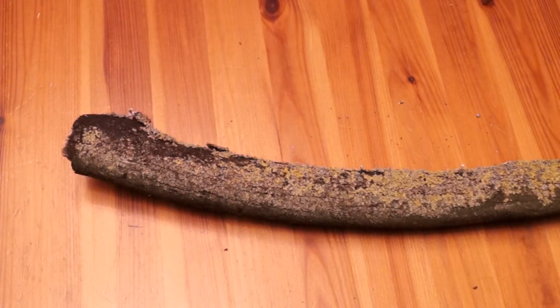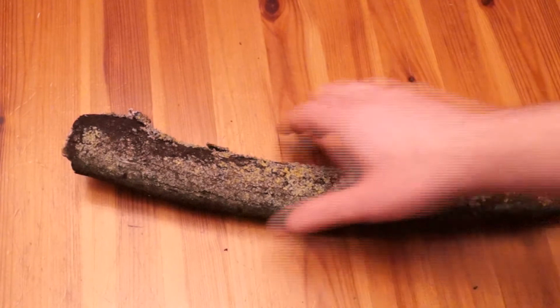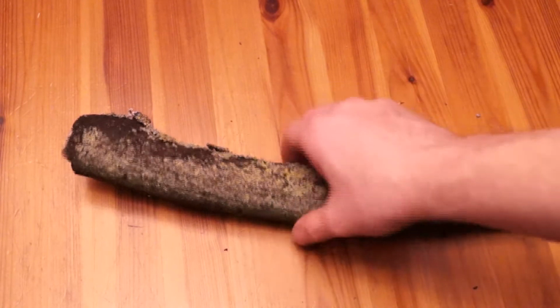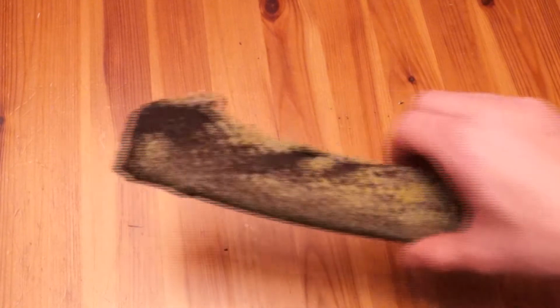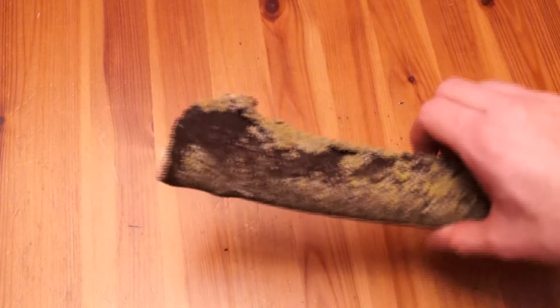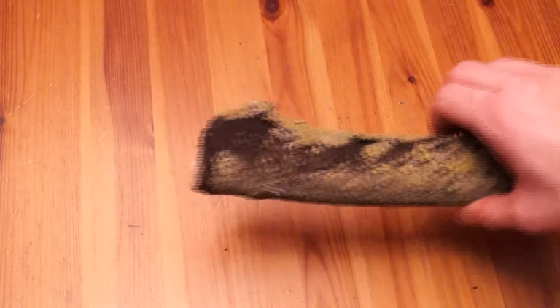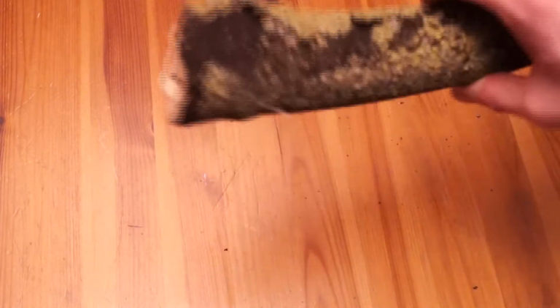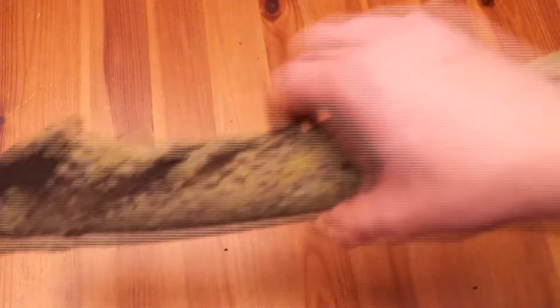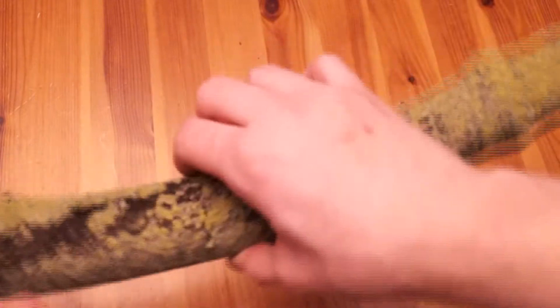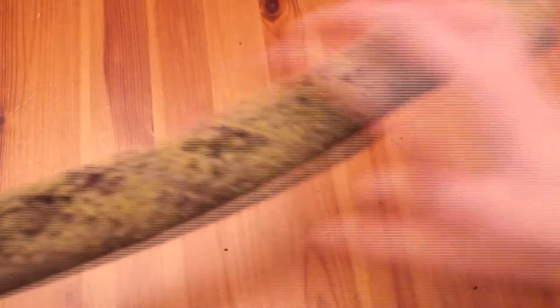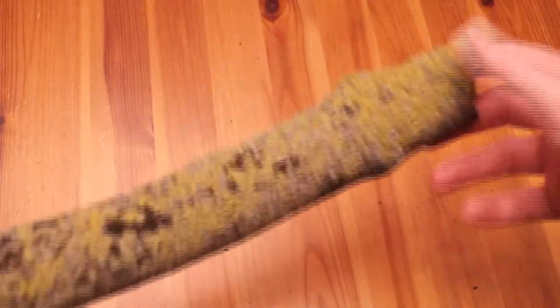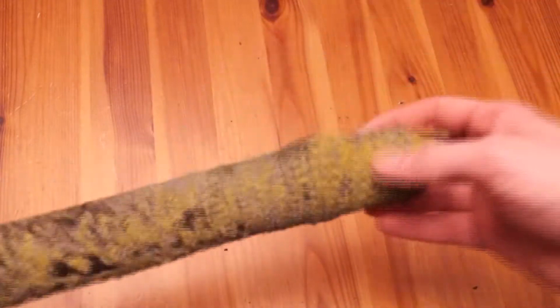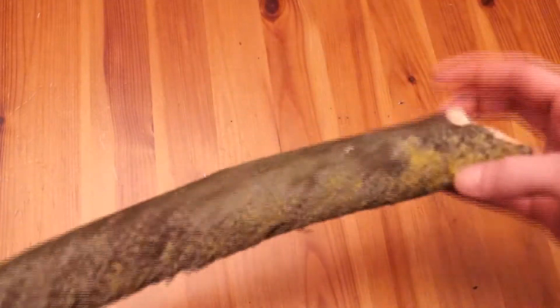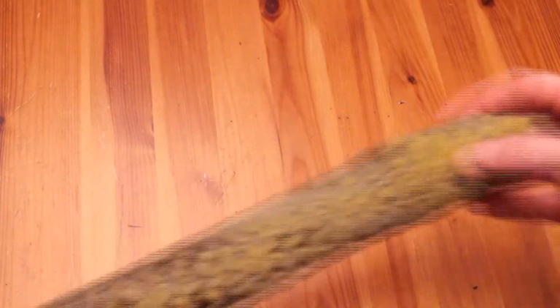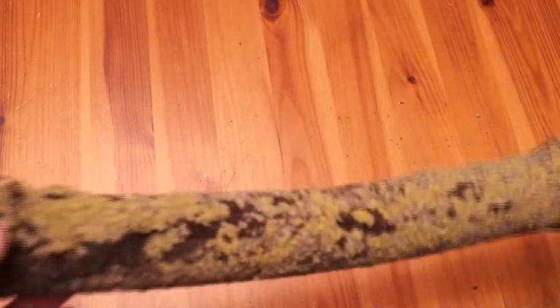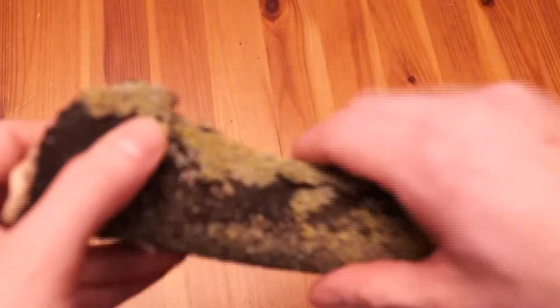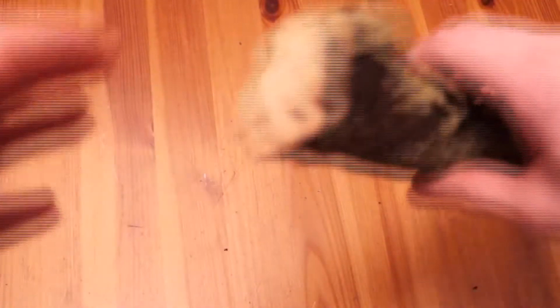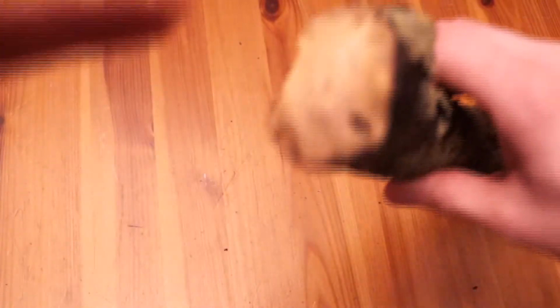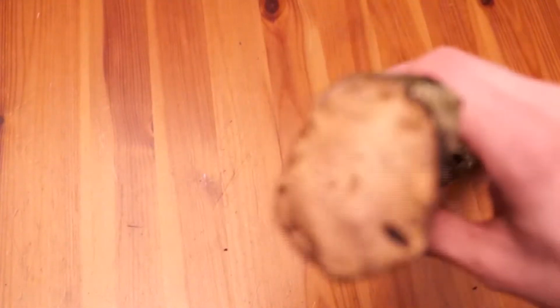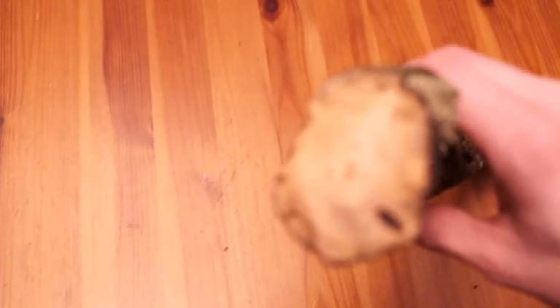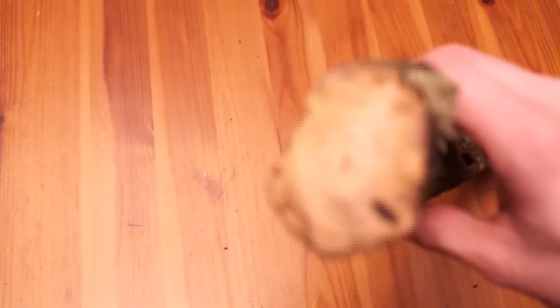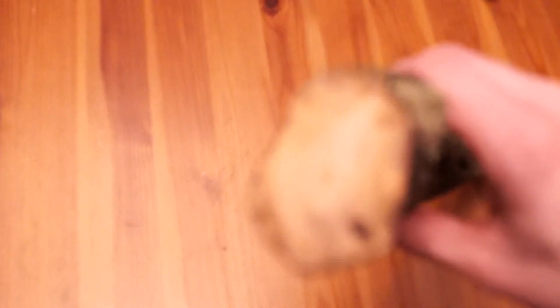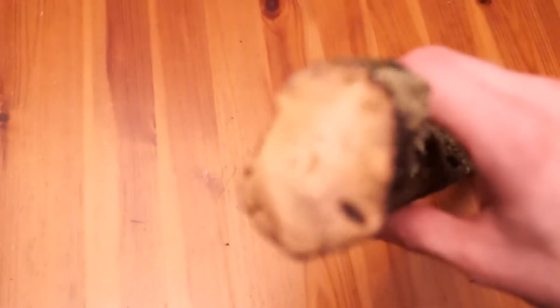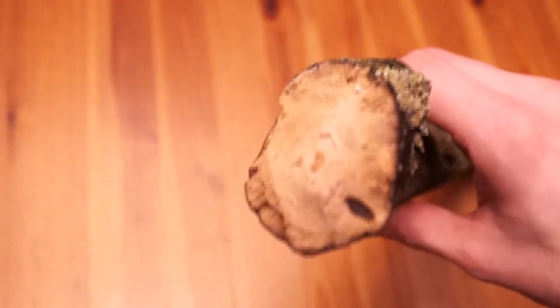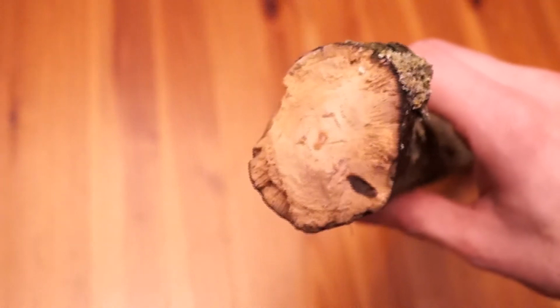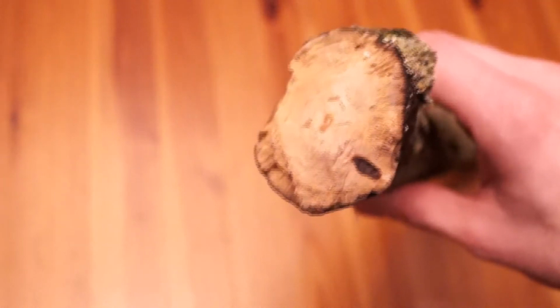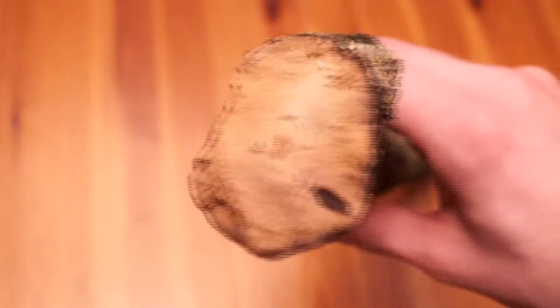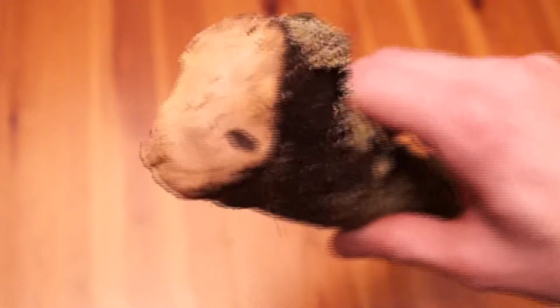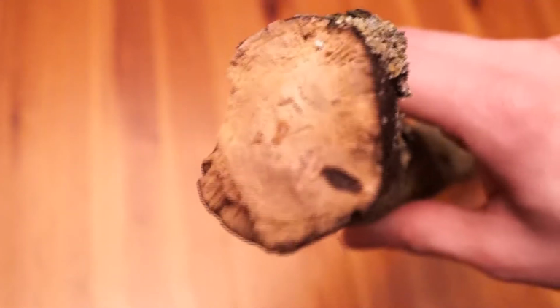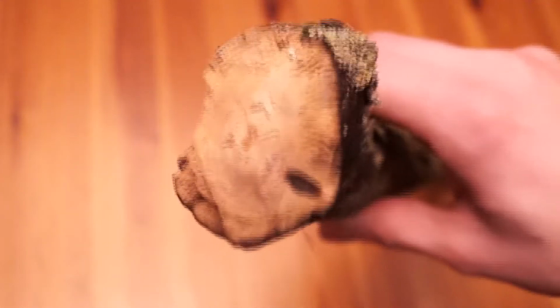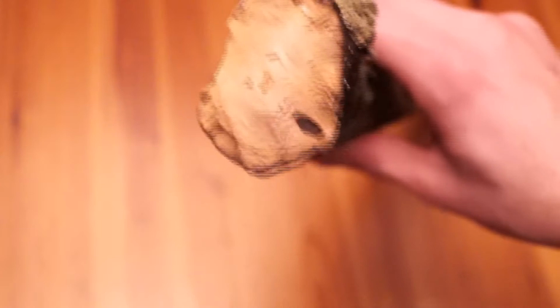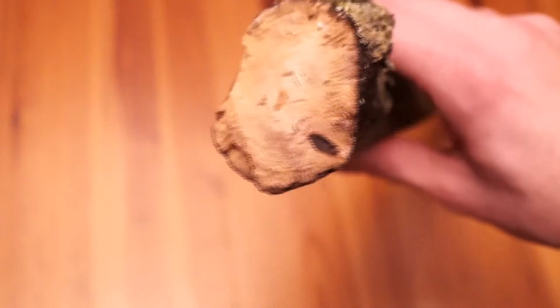I've got this log from the ground. As you can see, it's a bit mouldy, got a bit of lichen on it. And a bit at the top here — zoom in — it's got a few holes in it and a bit of mouldy spots.